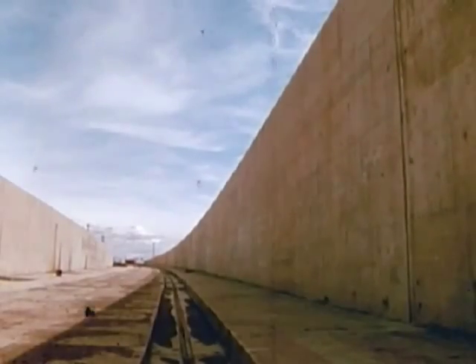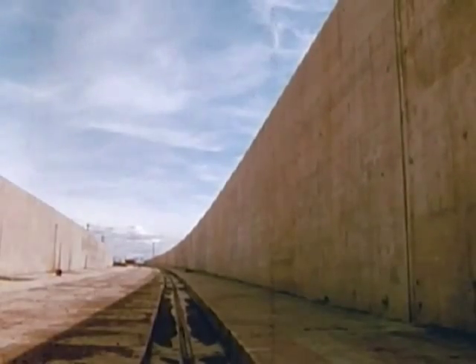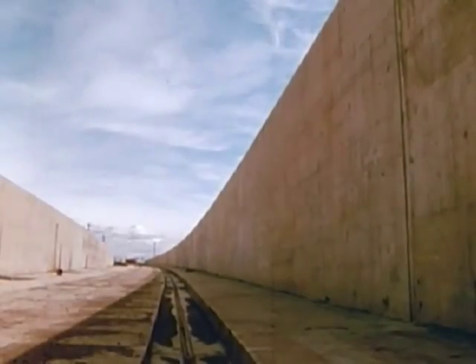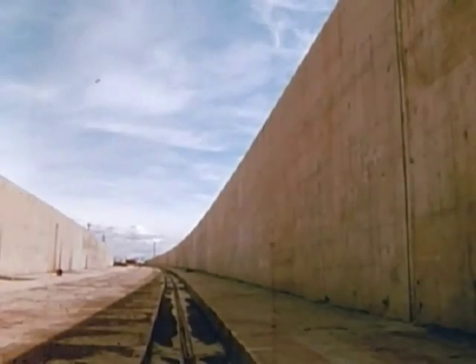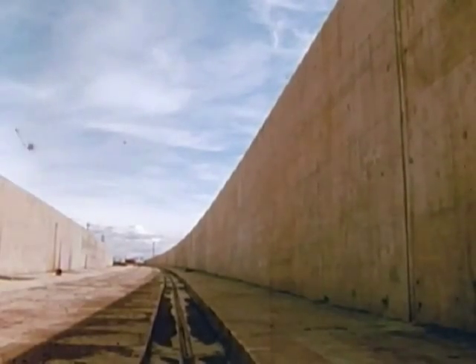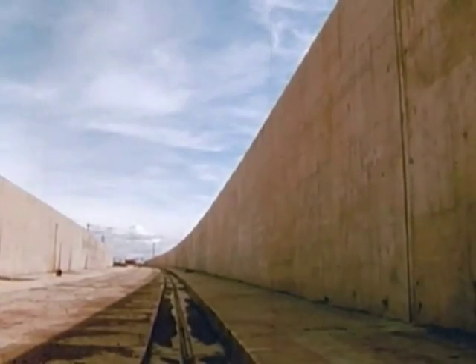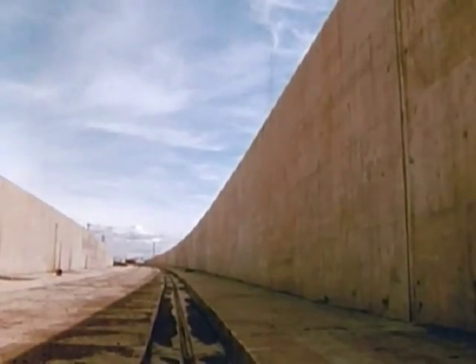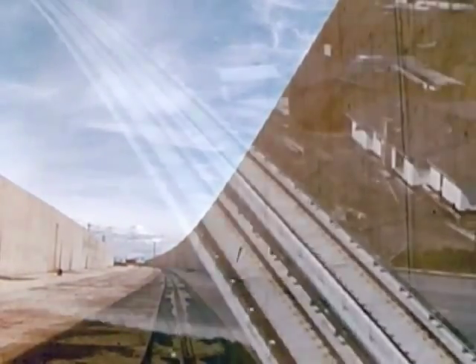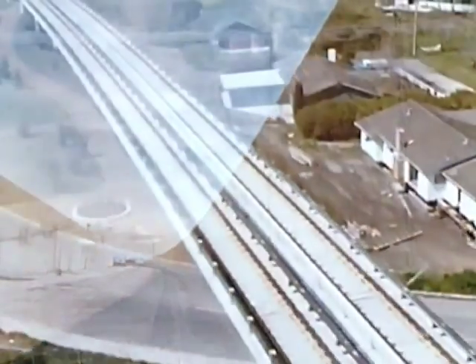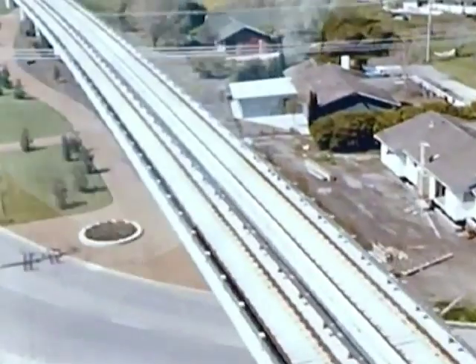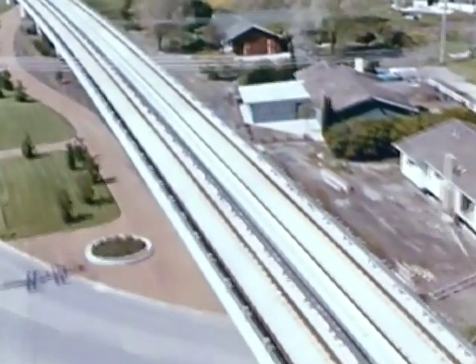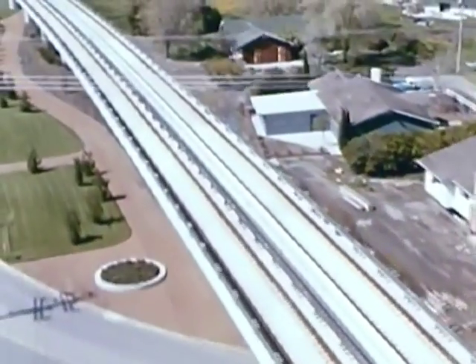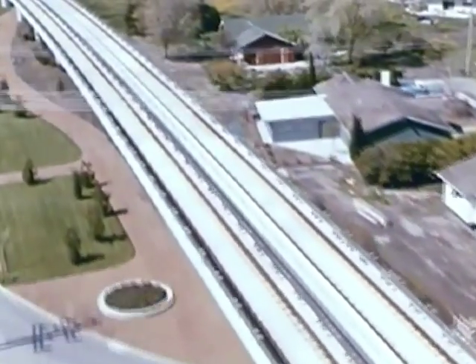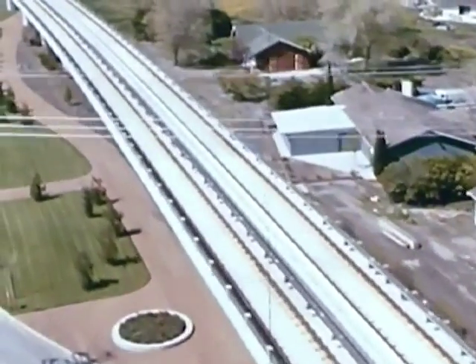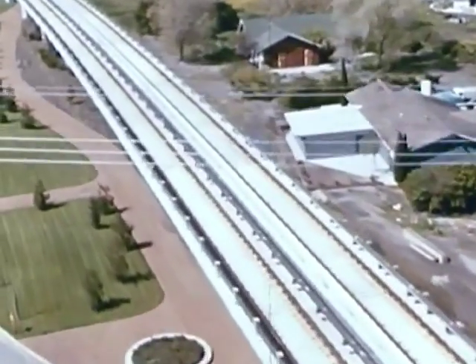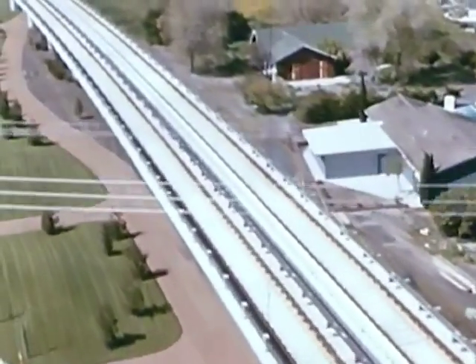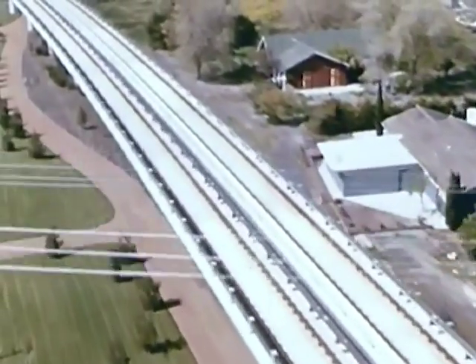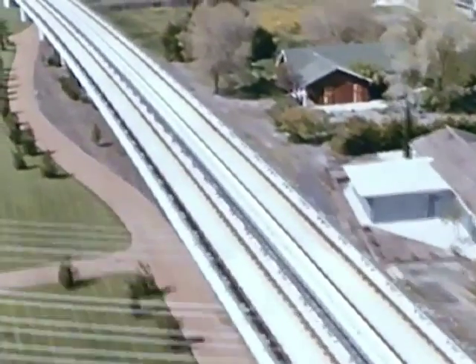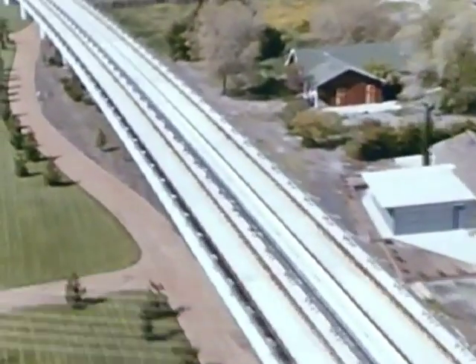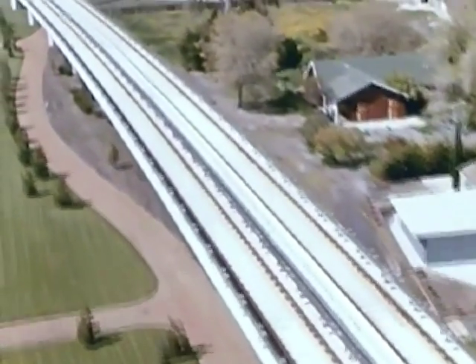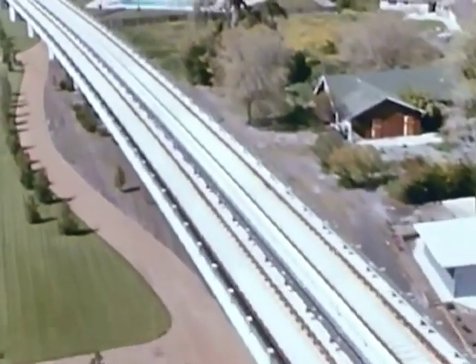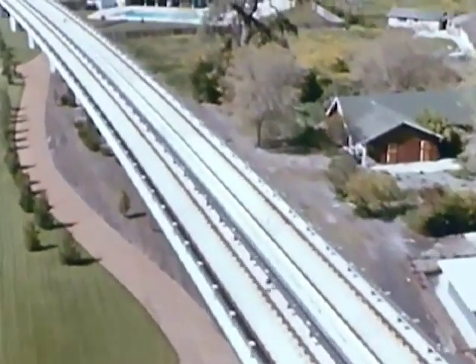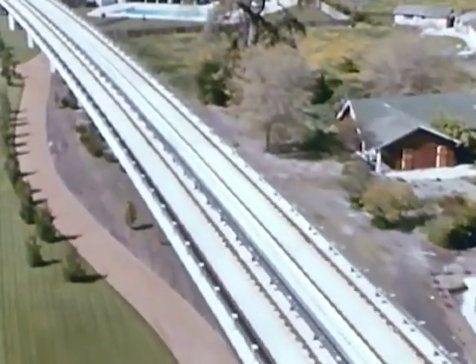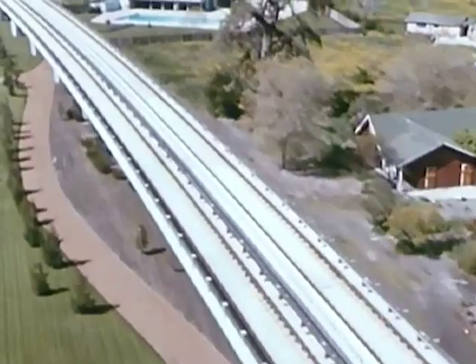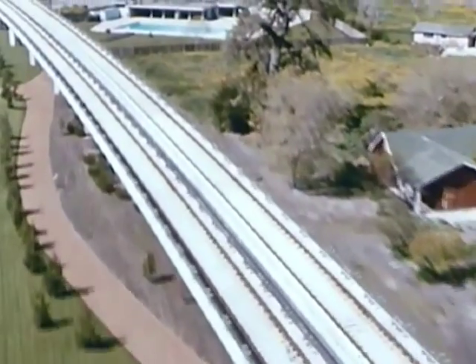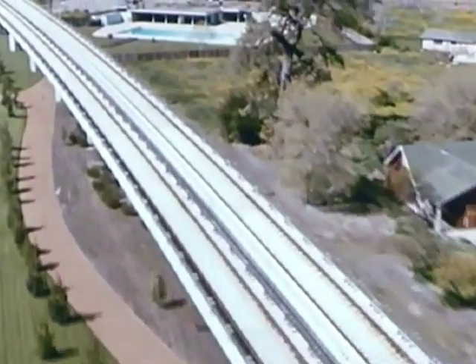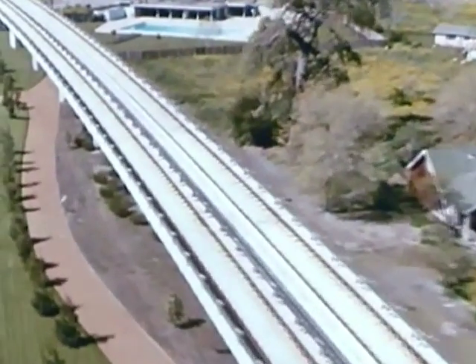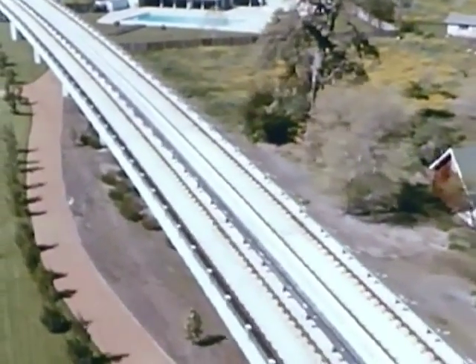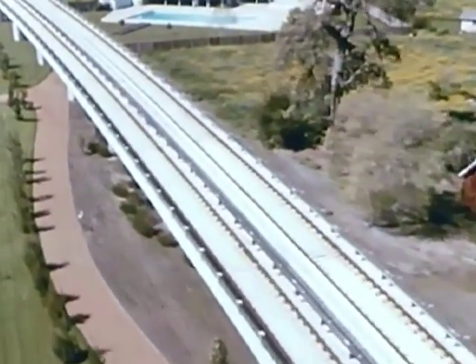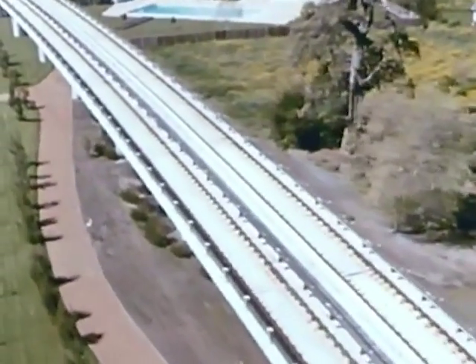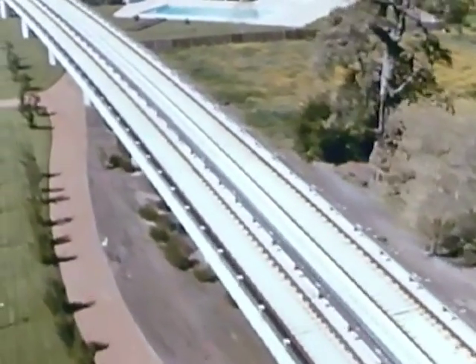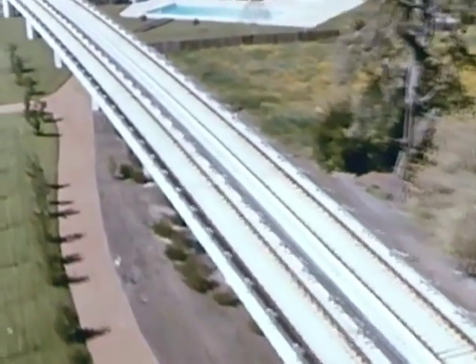What will the aerials really look like? Completed and landscaped like this. The four-and-one-half-mile test track between Concord and Walnut Creek.